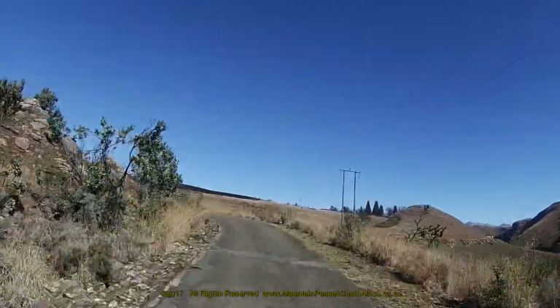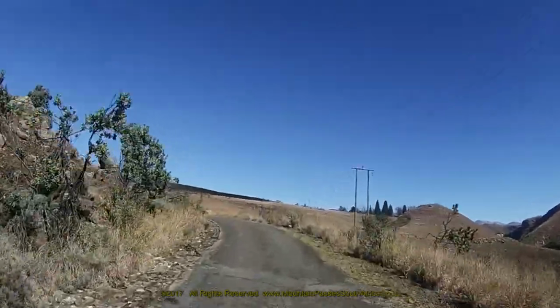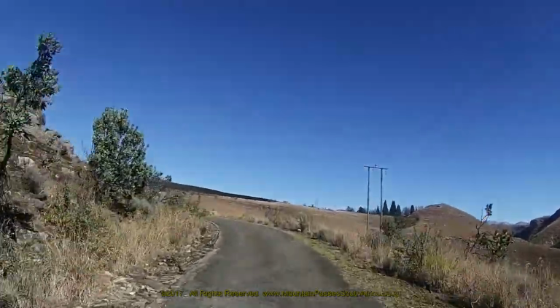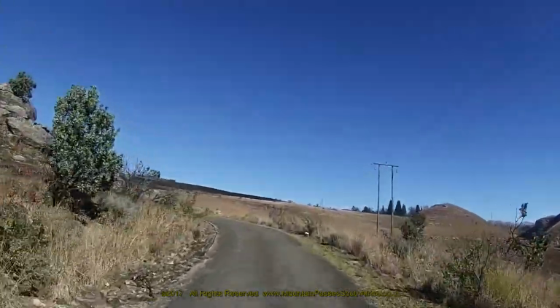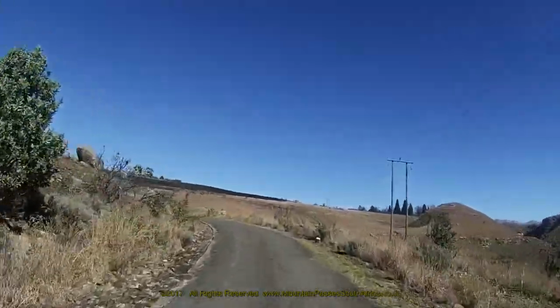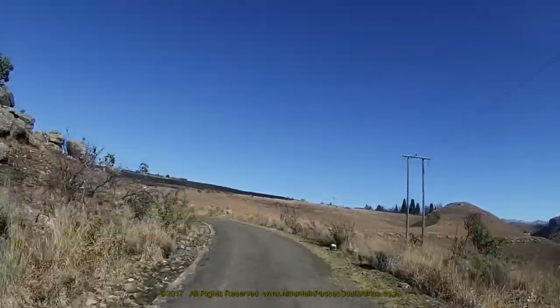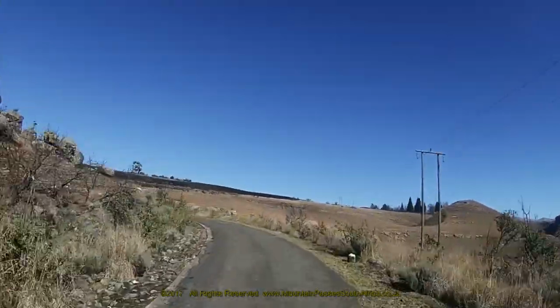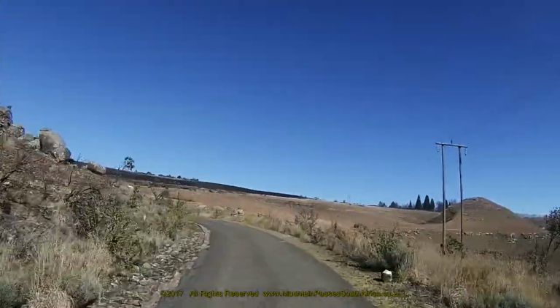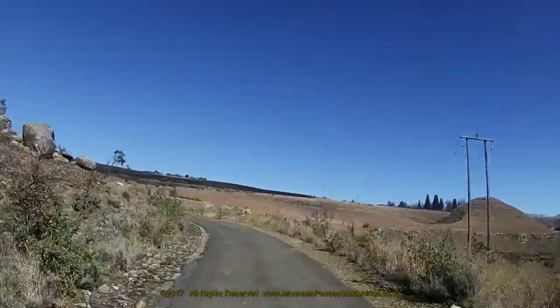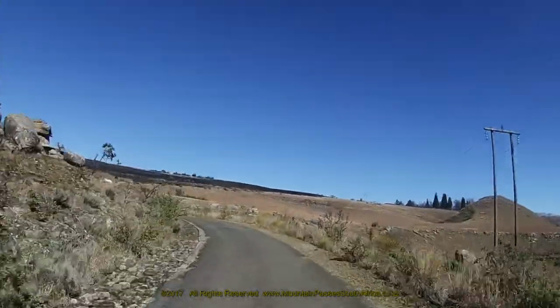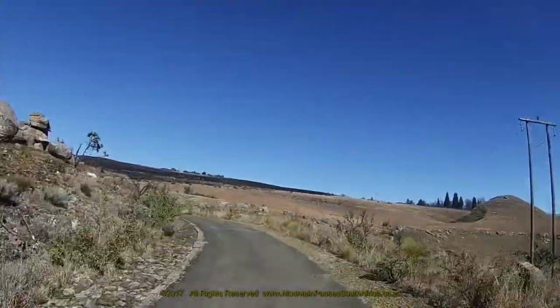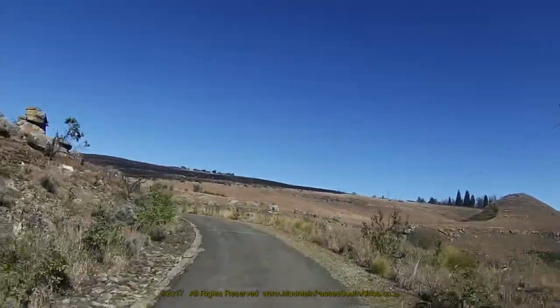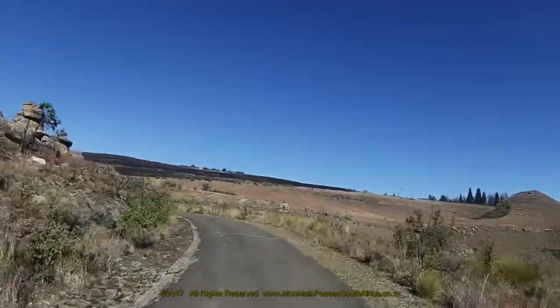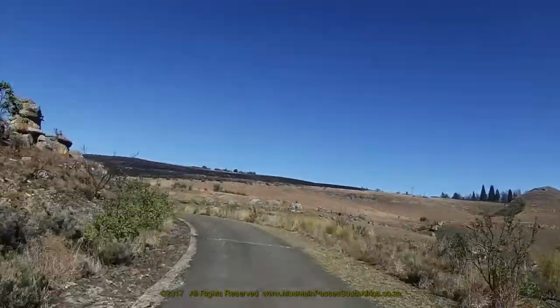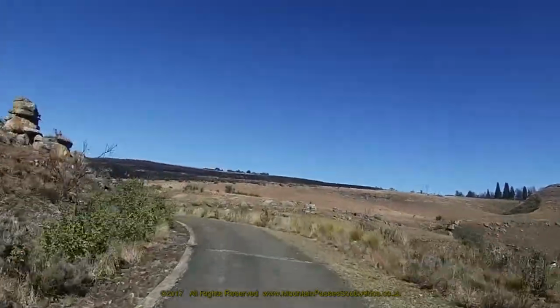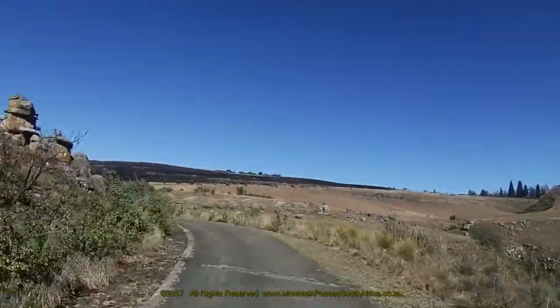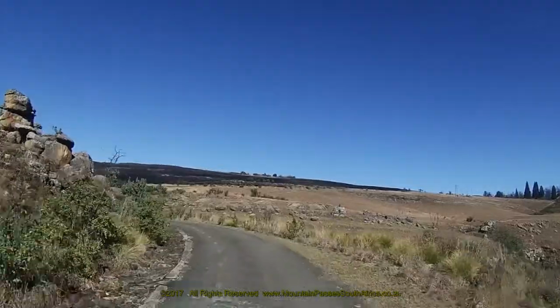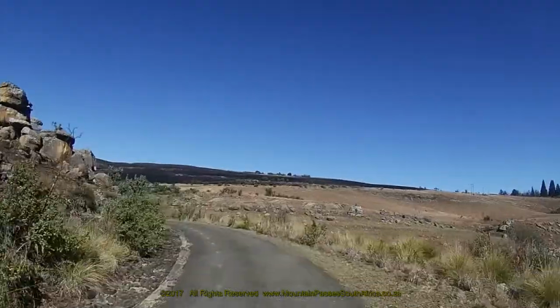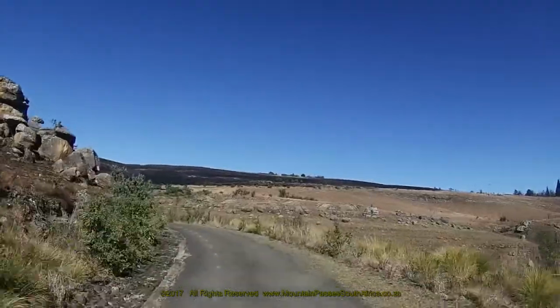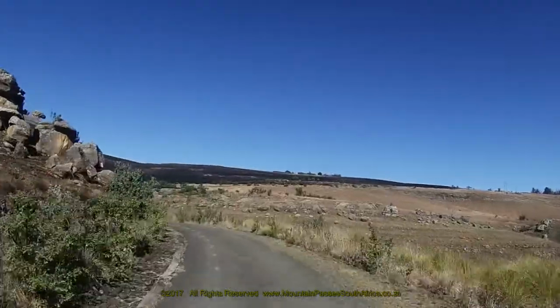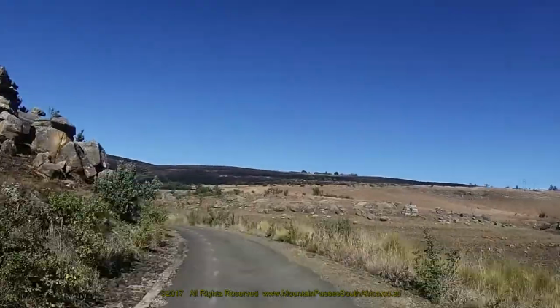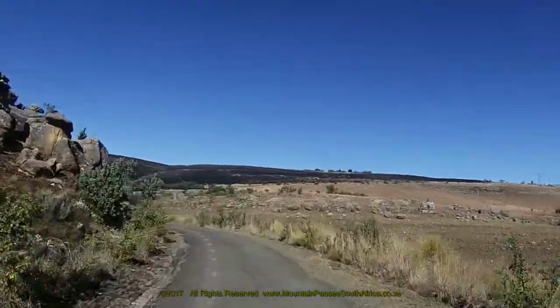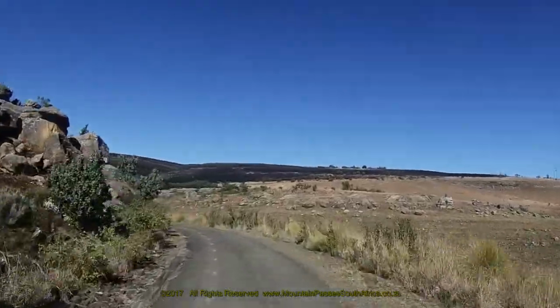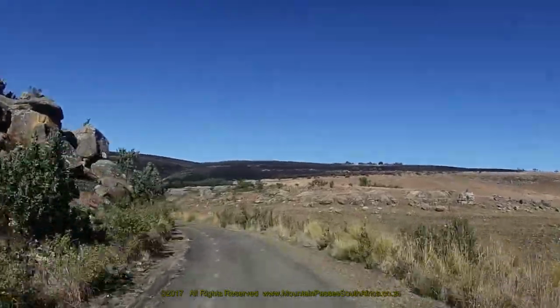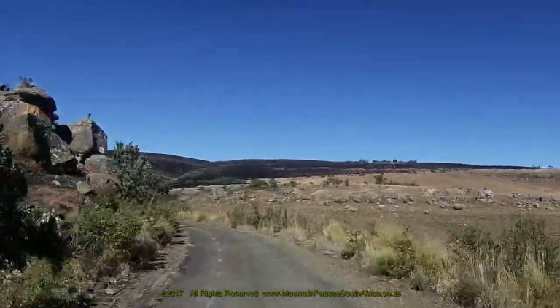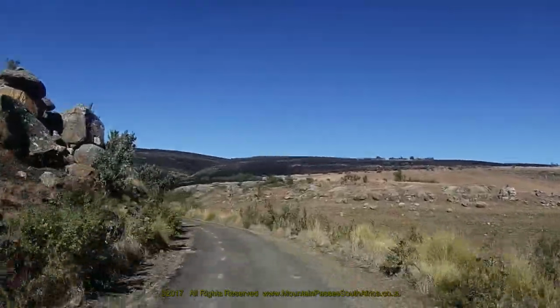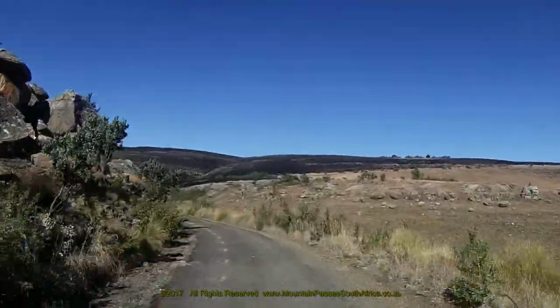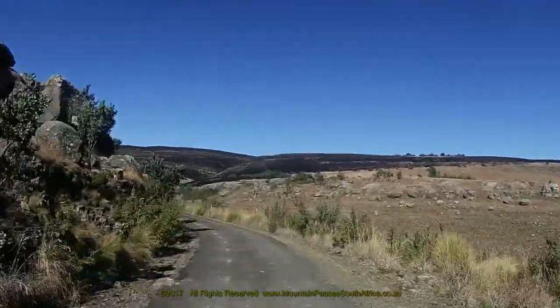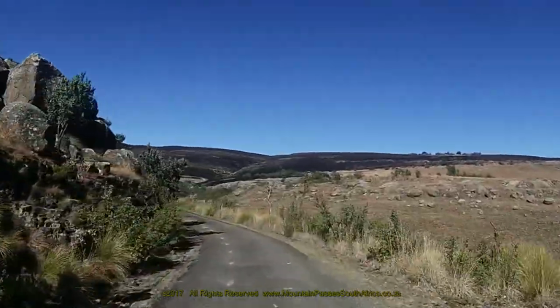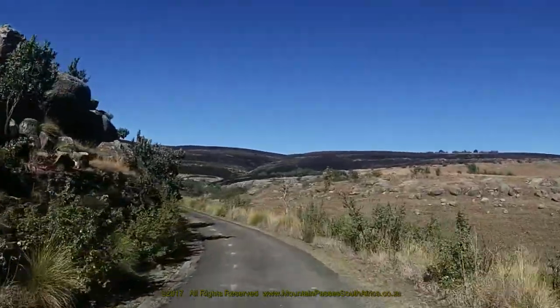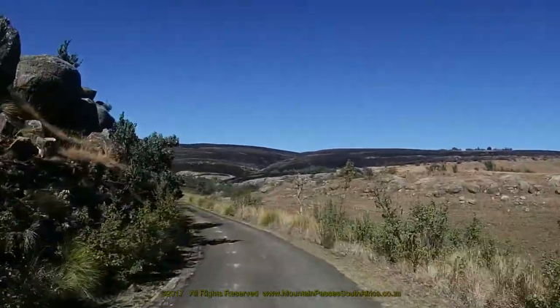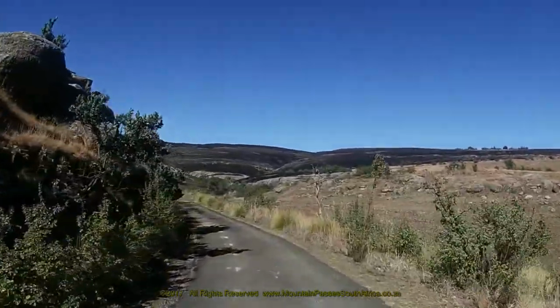A sequence of gentle left and right hand corners are followed by a long left hand 90 degree bend, which then leads up into a low ravine.